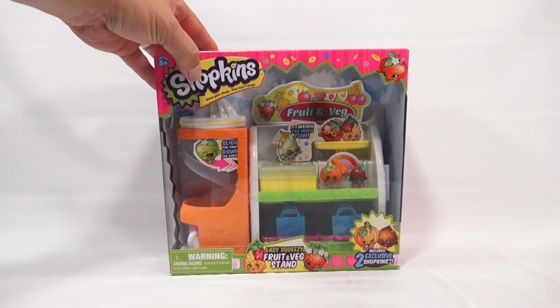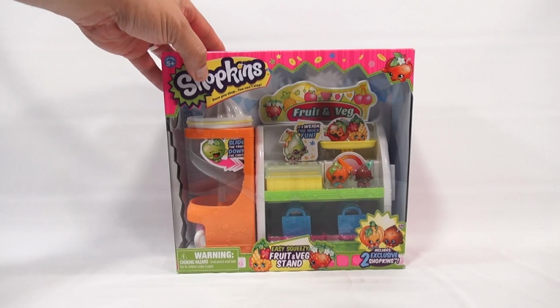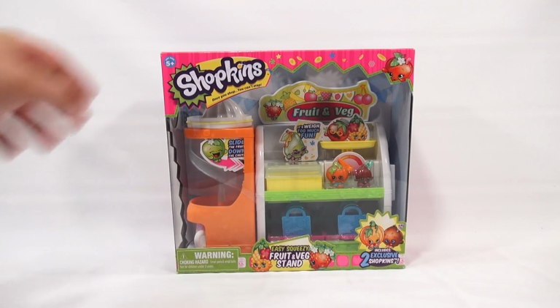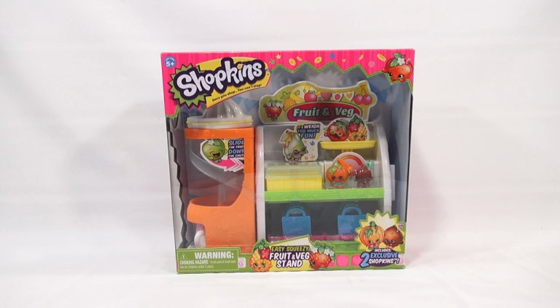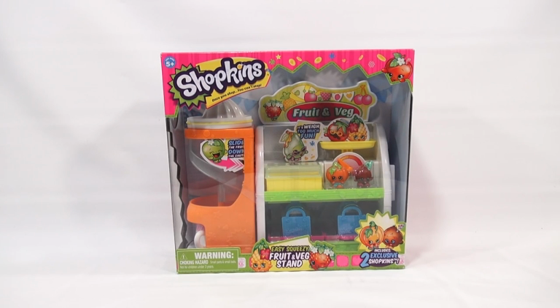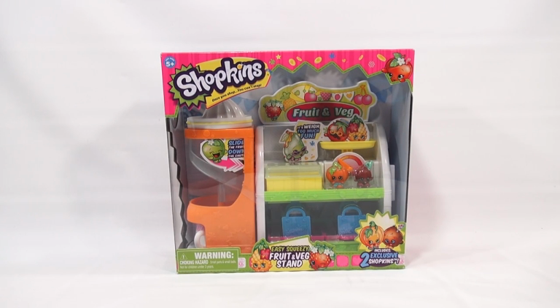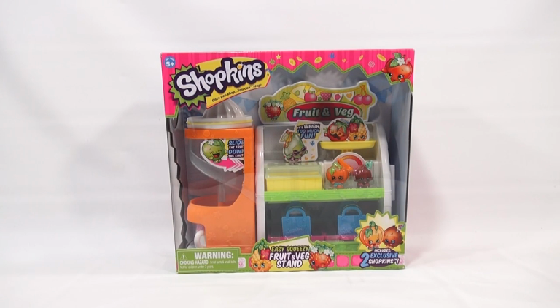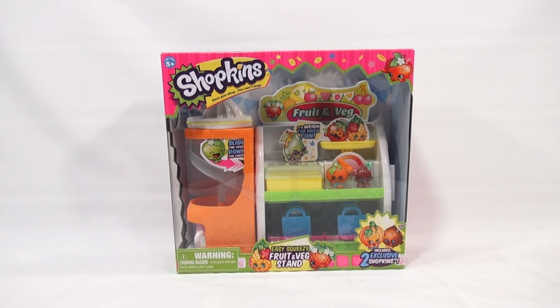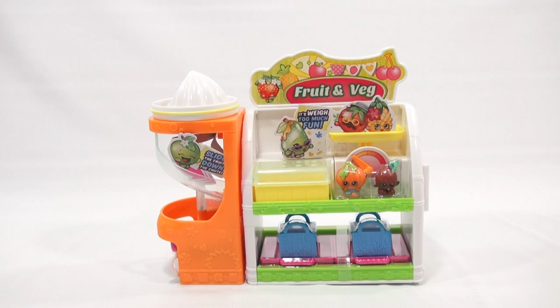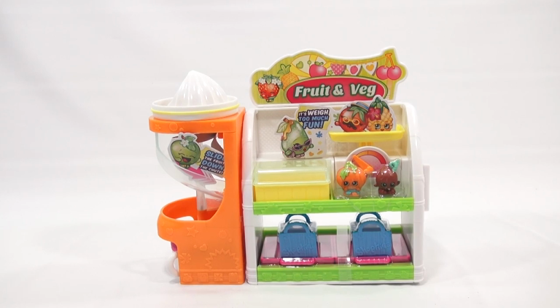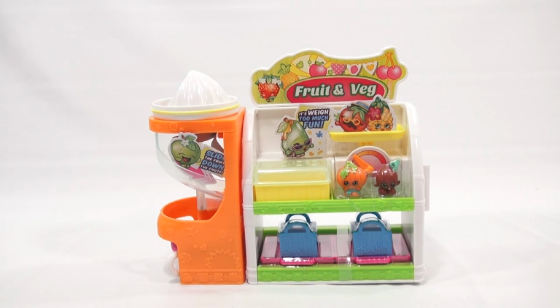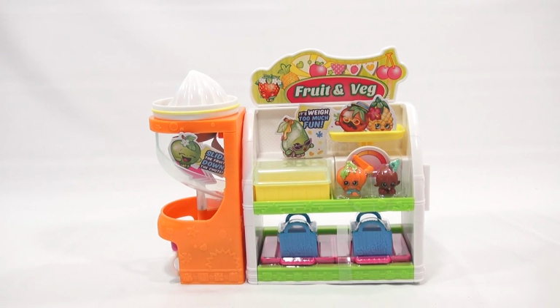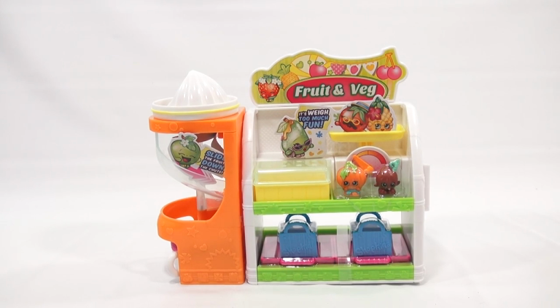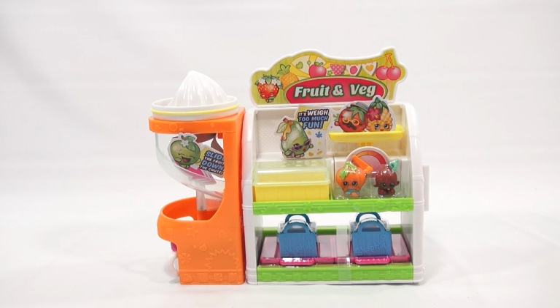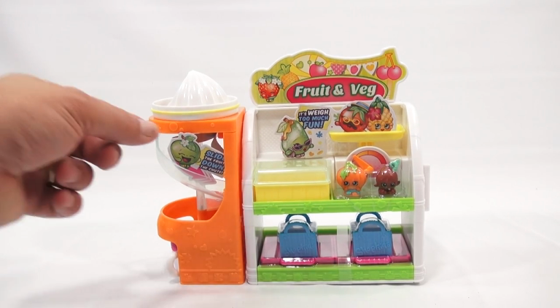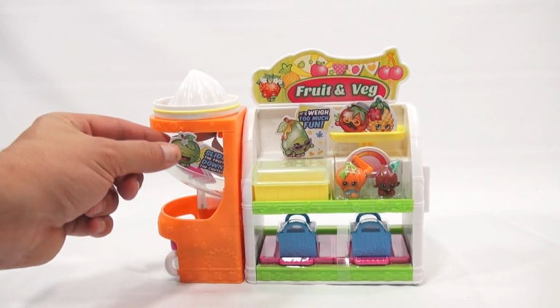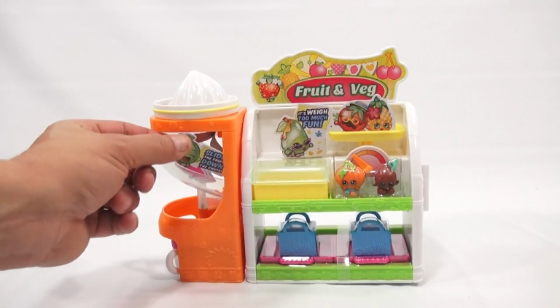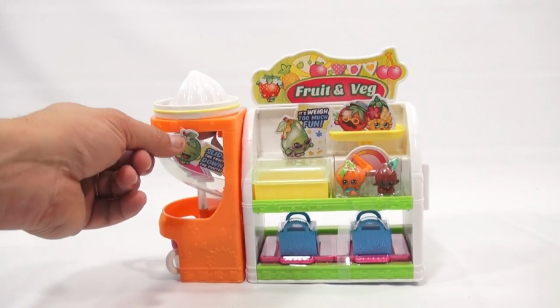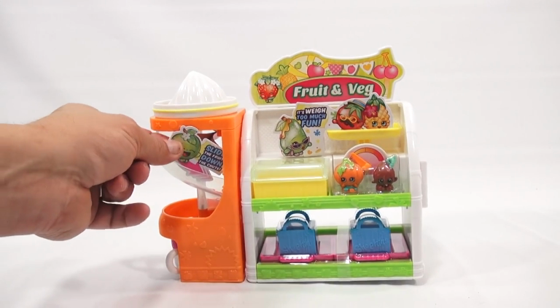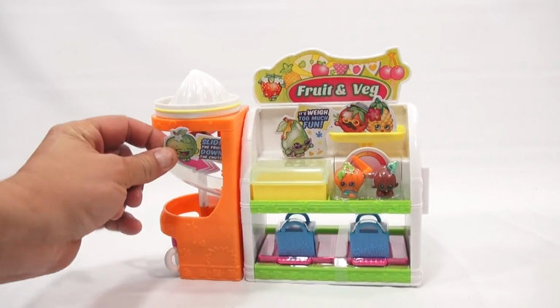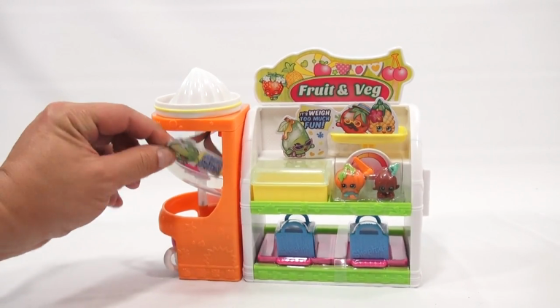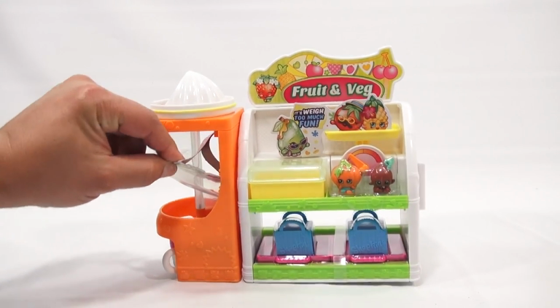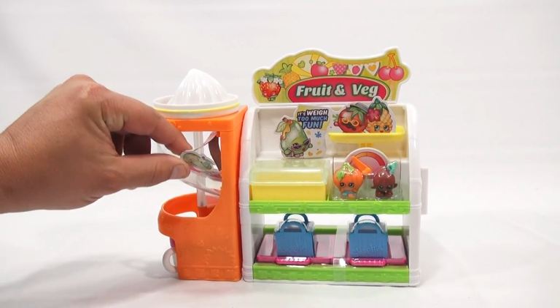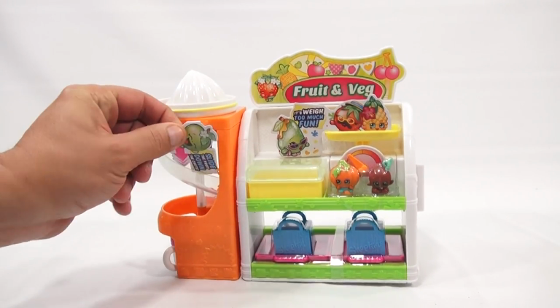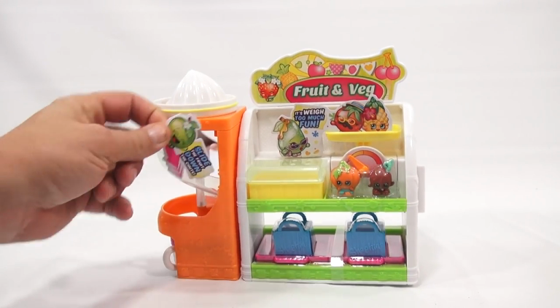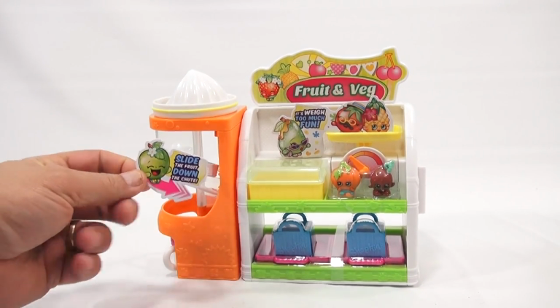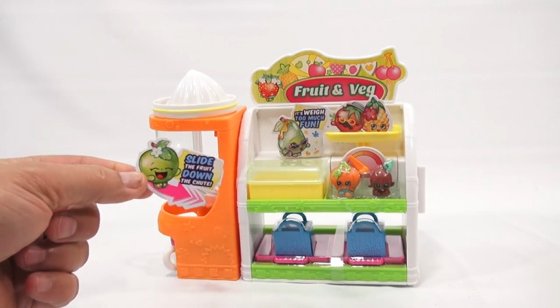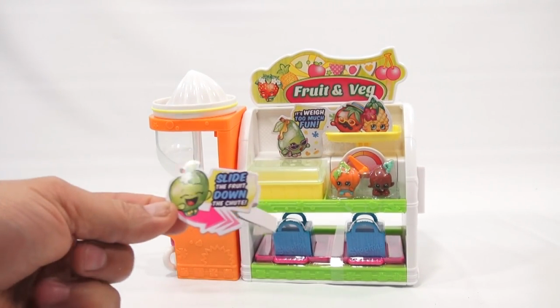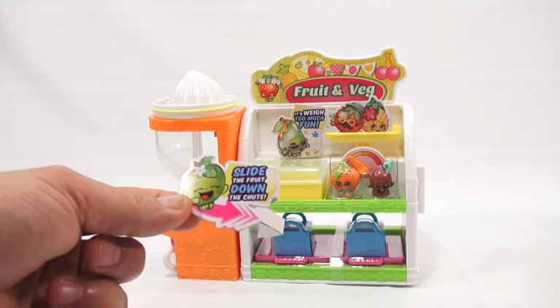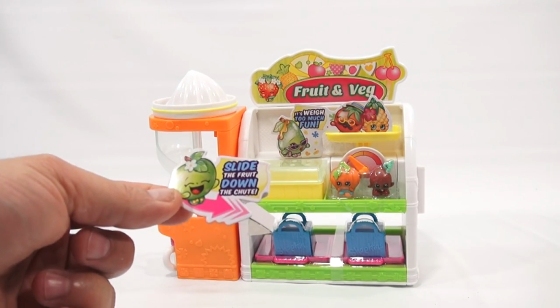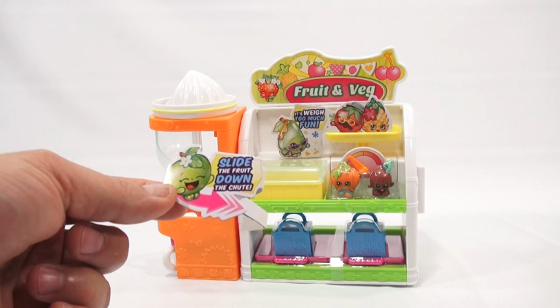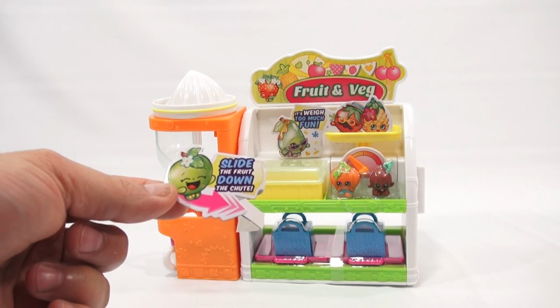All right, so now it's out of the package. I left a lot of the cardboard in there because it's kind of neat to see the little inserts and how they have them arranged. This just slides in — that's the 'slide the fruit down the shoot' insert.